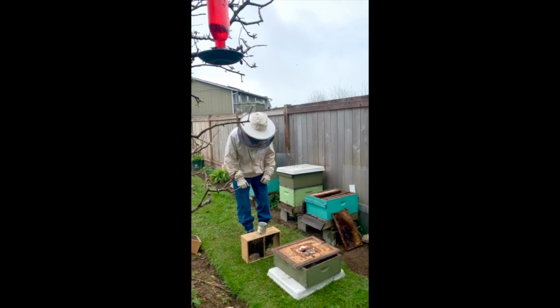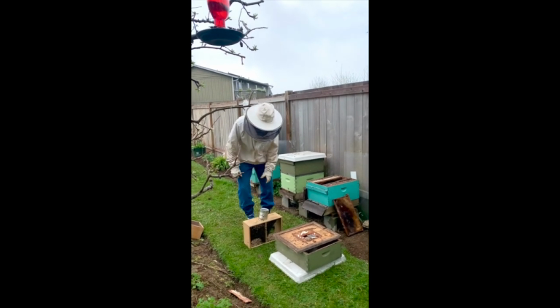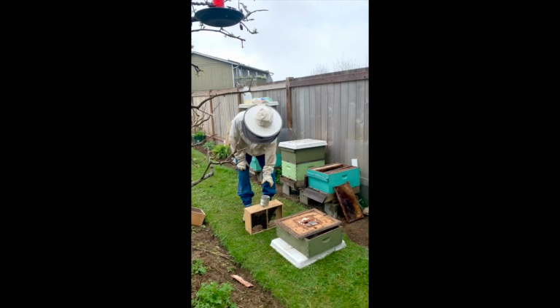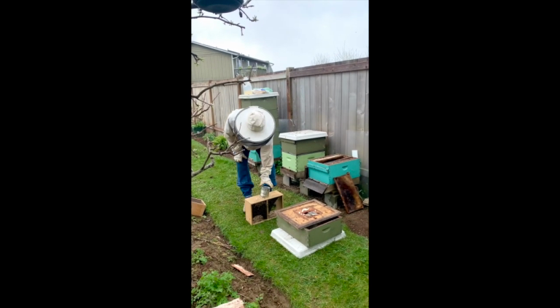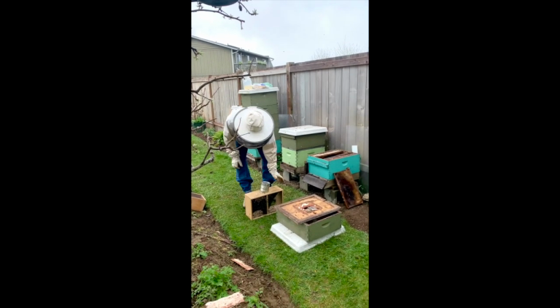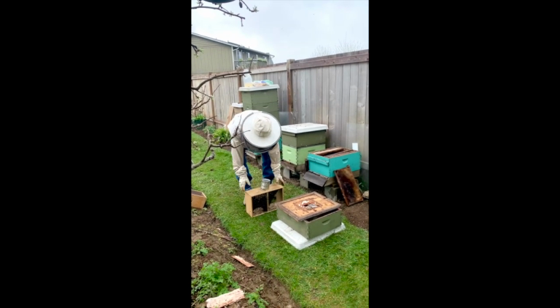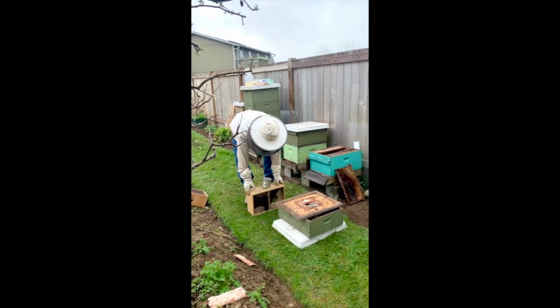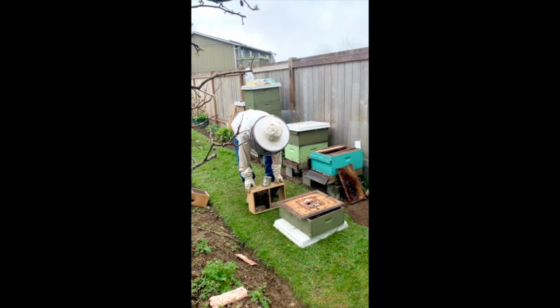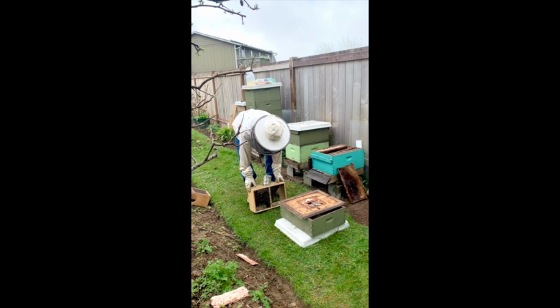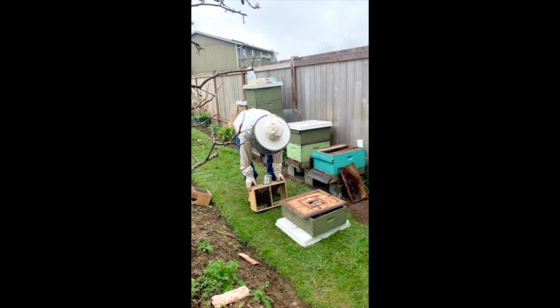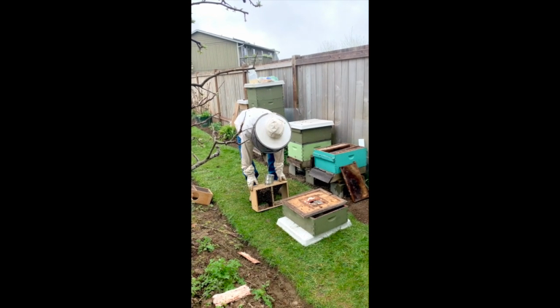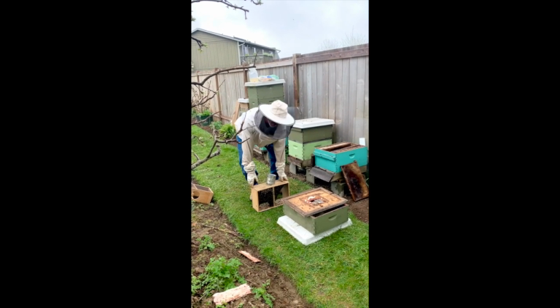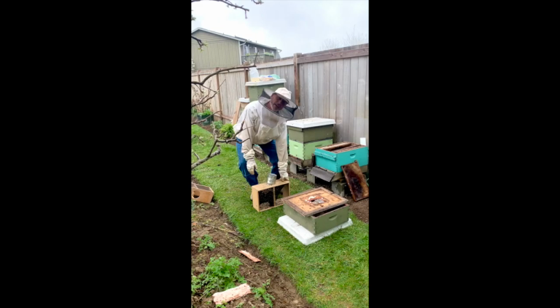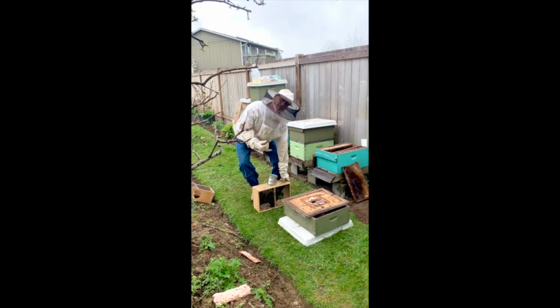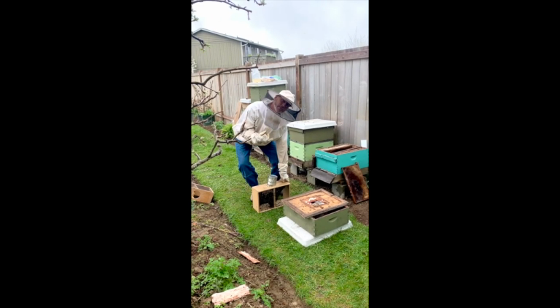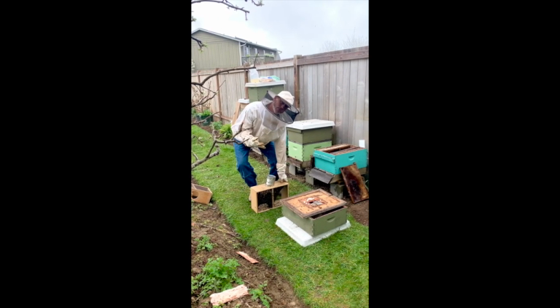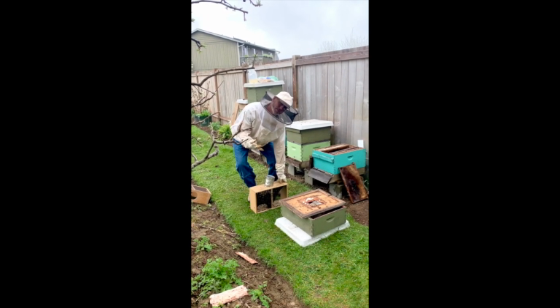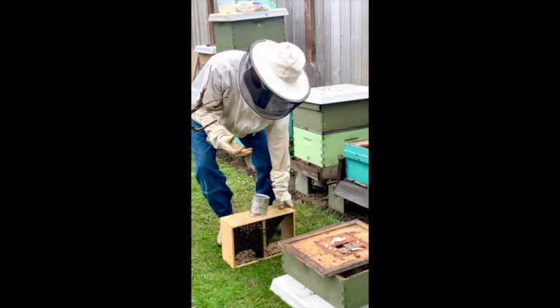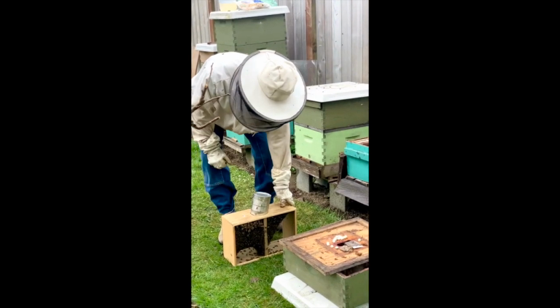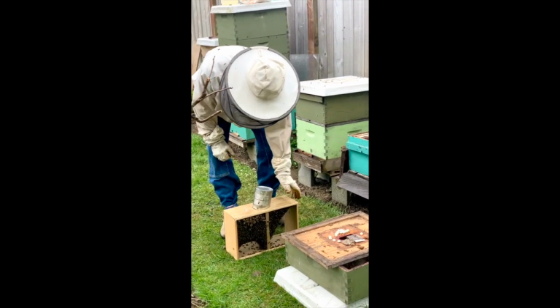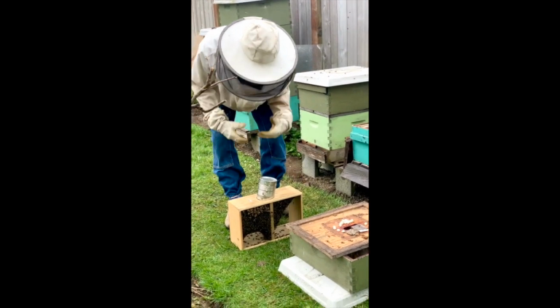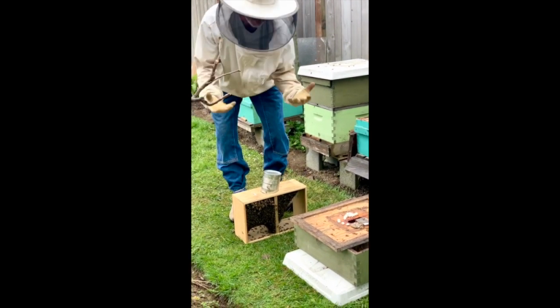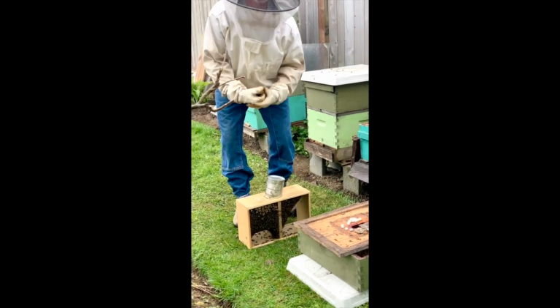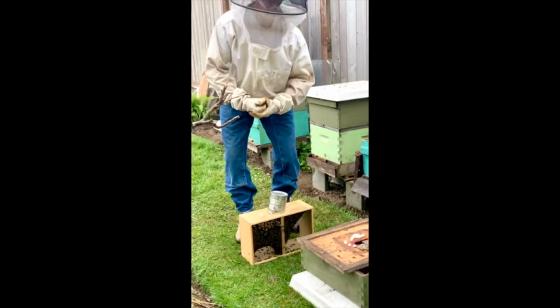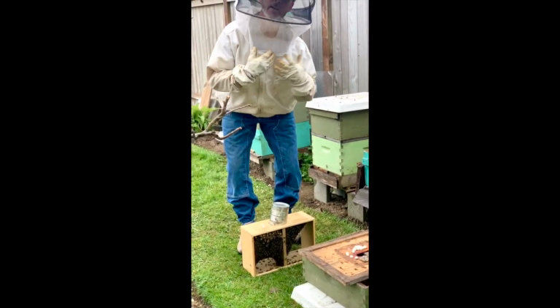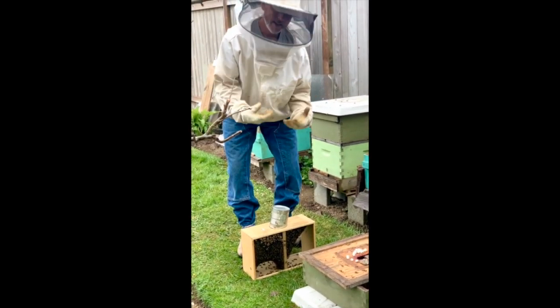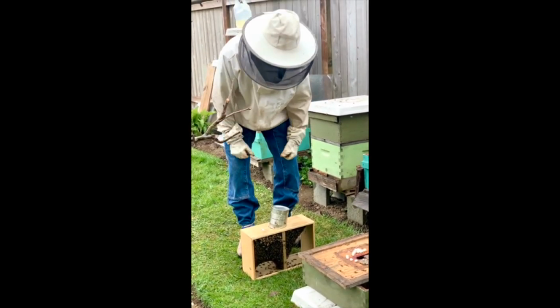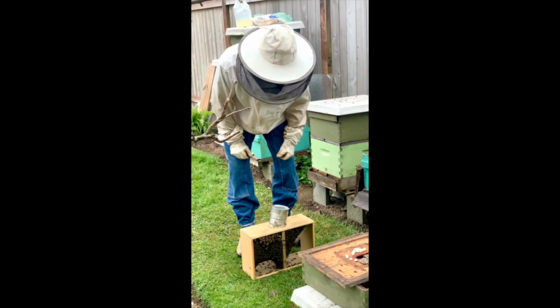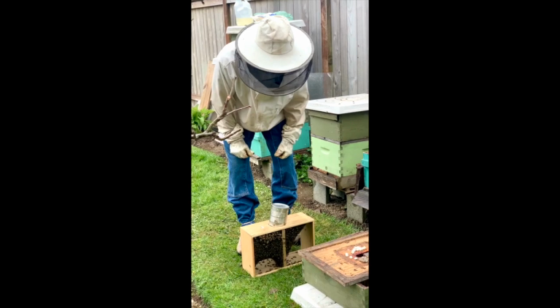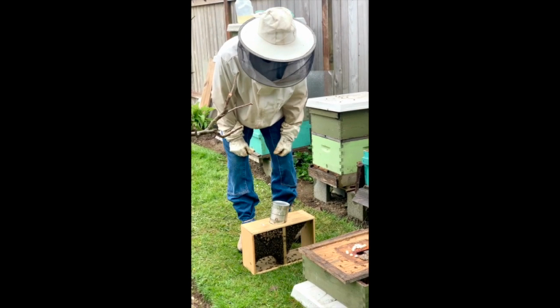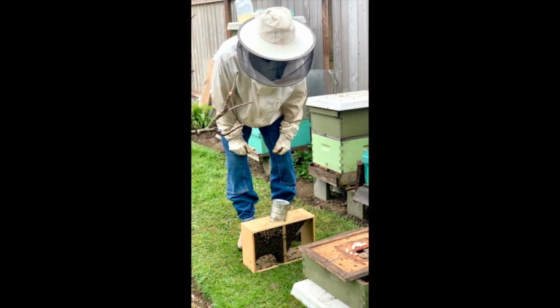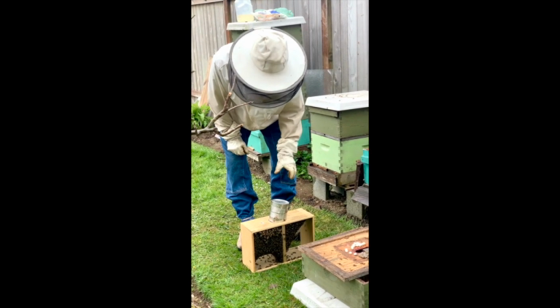What I've done is prepared these four-pound packages. I get four-pound packages that come in threes or fours. I prefer fours because it's a larger number and it helps the hive take off much sooner.